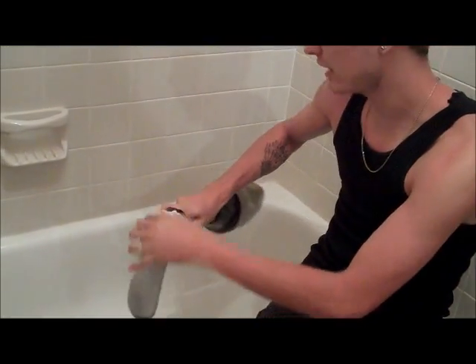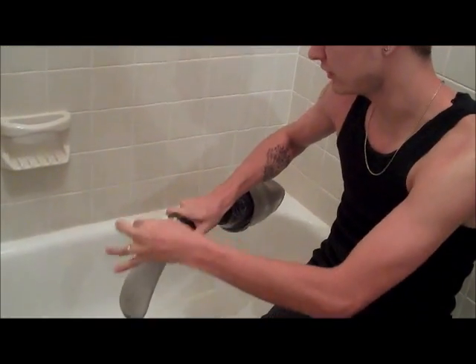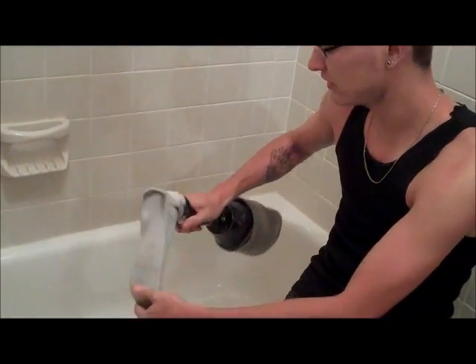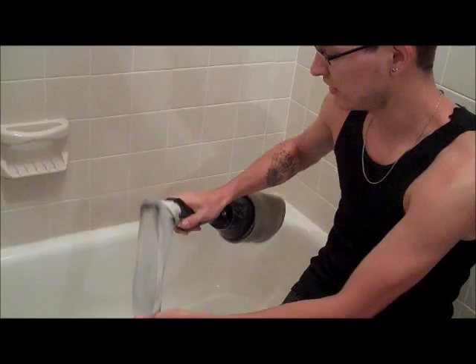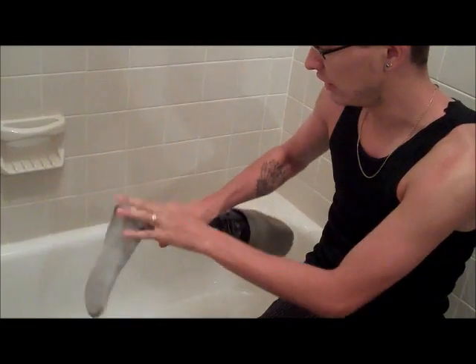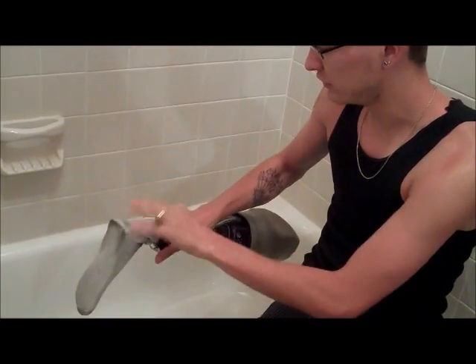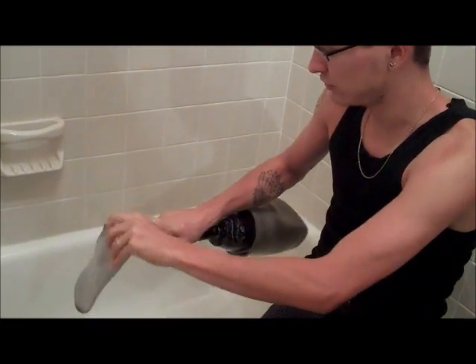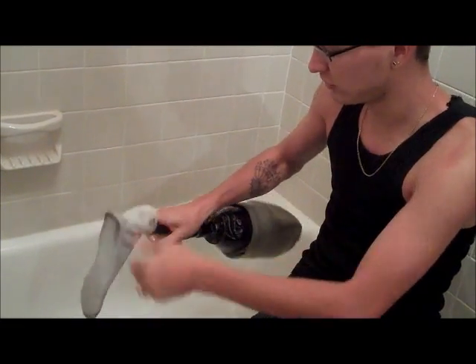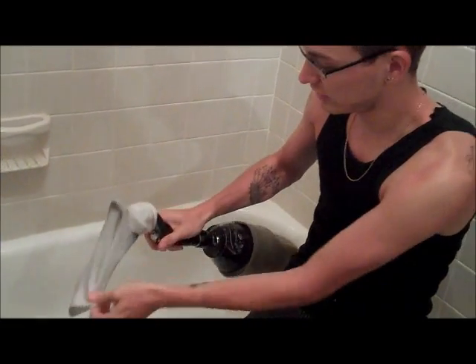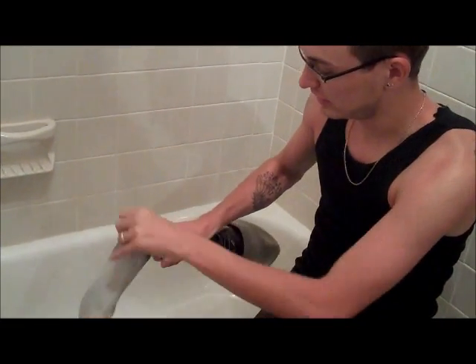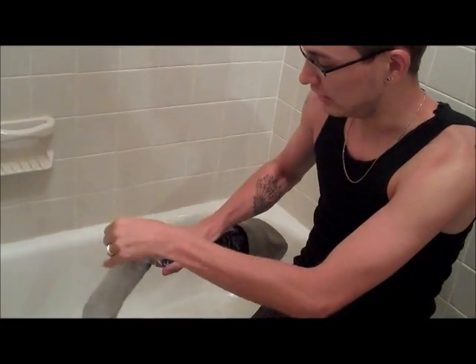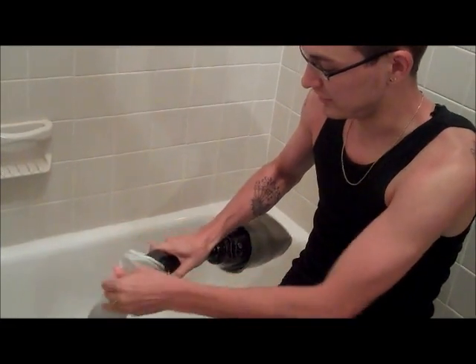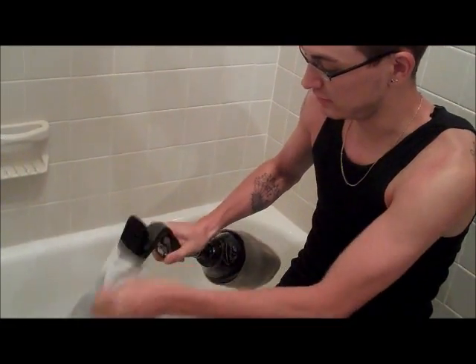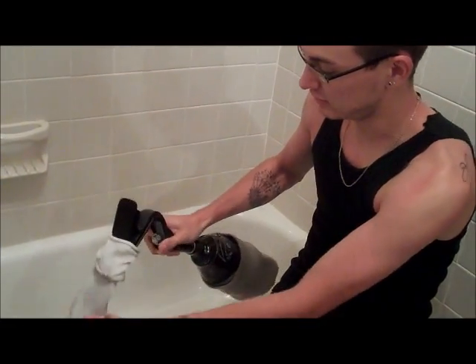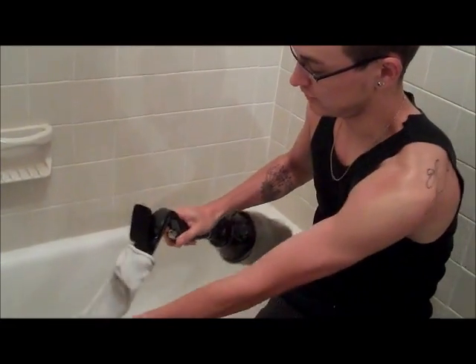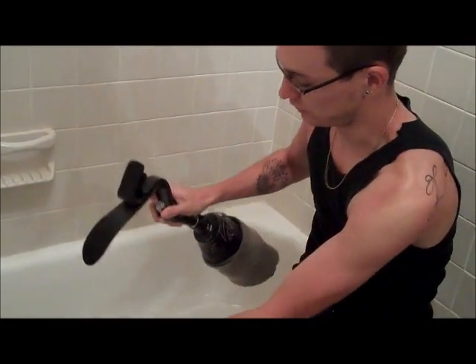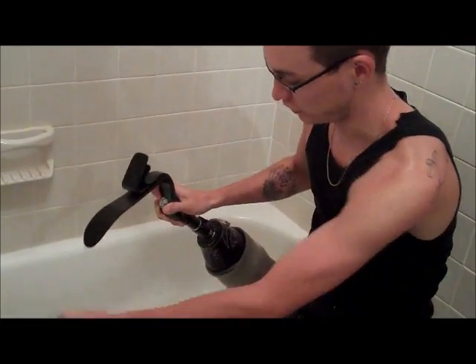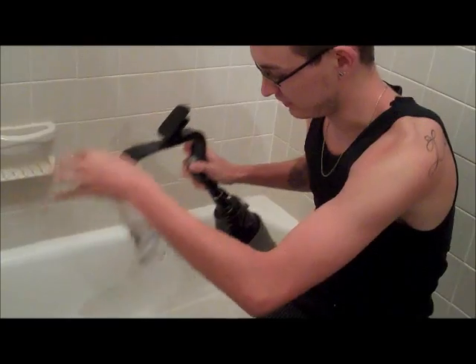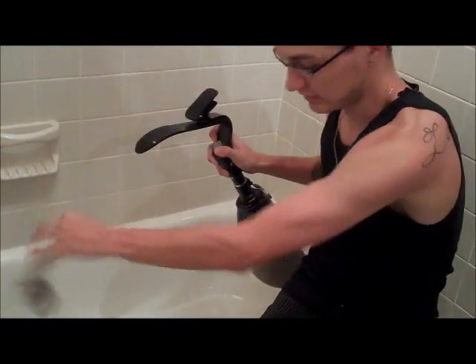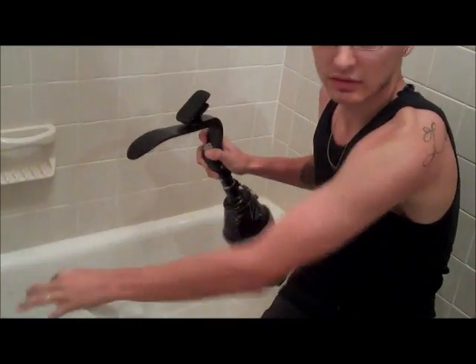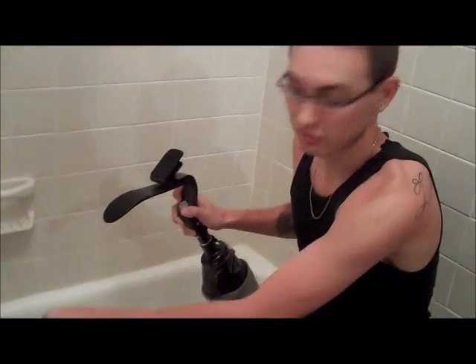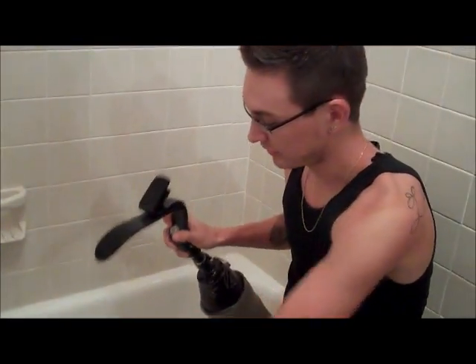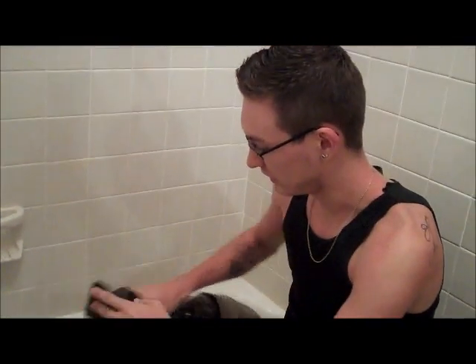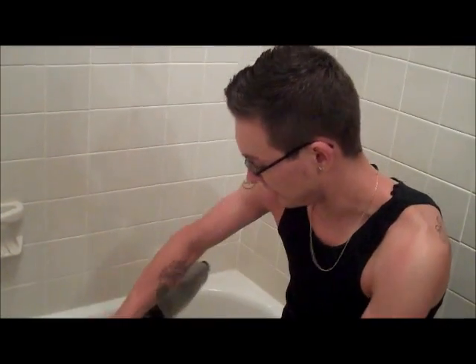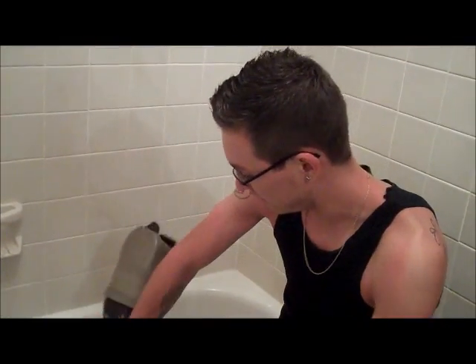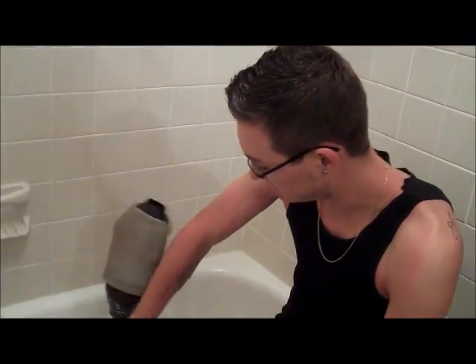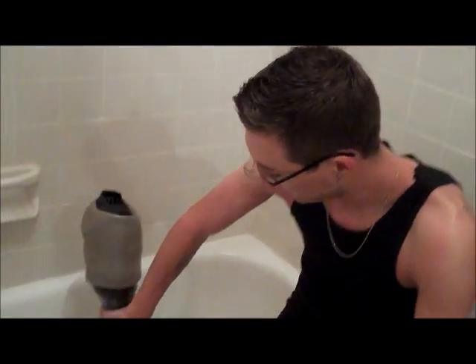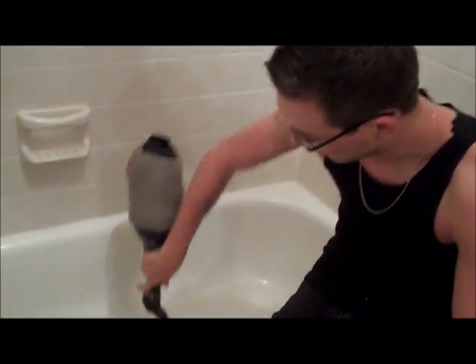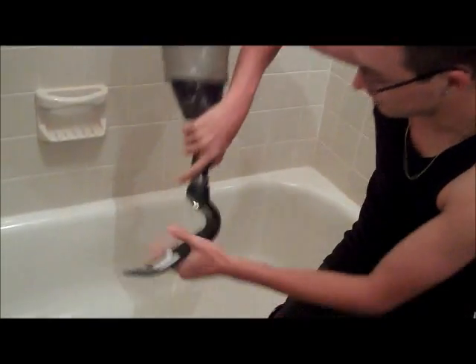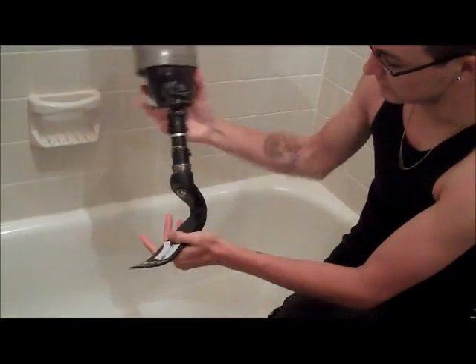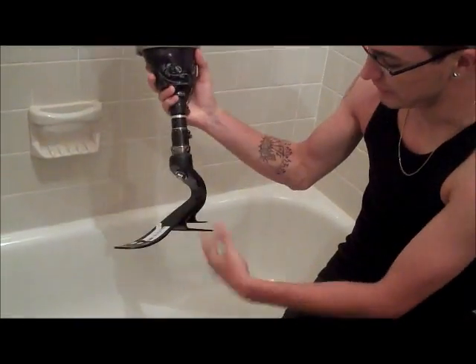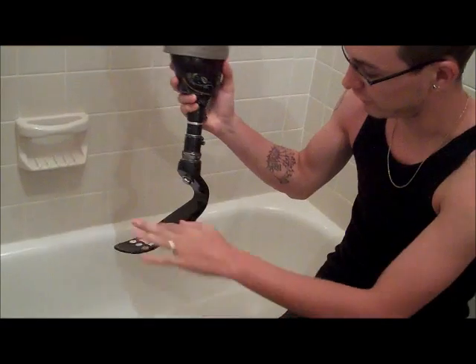Then you have probably a Spectra sock. Not everybody uses these, but if you do use a Spectra sock, it's going to be just wet and gross. So go ahead and take that off and get it out. This is the bare foot.